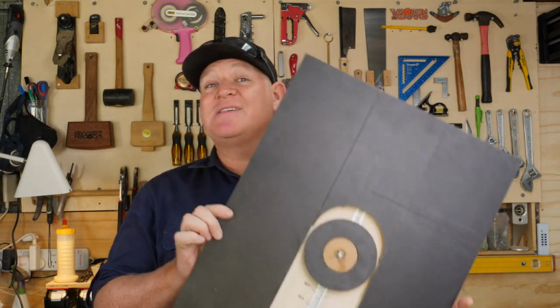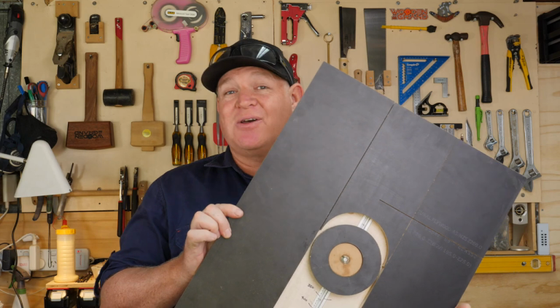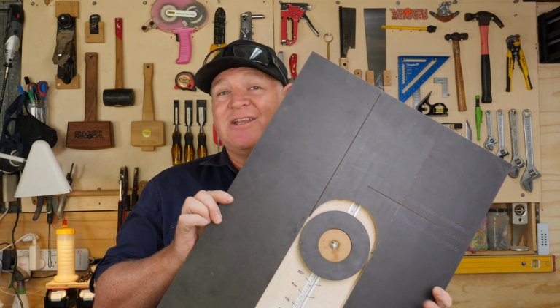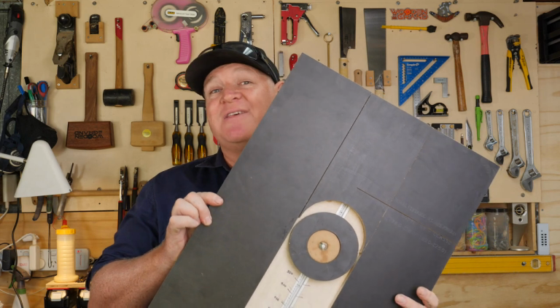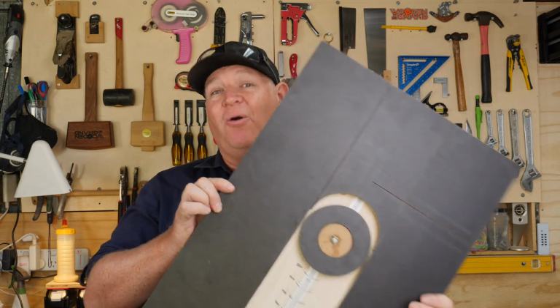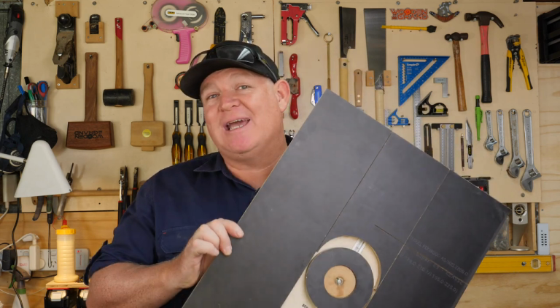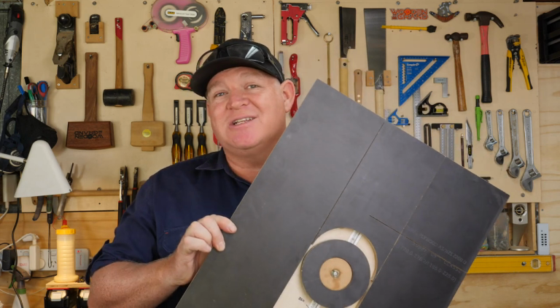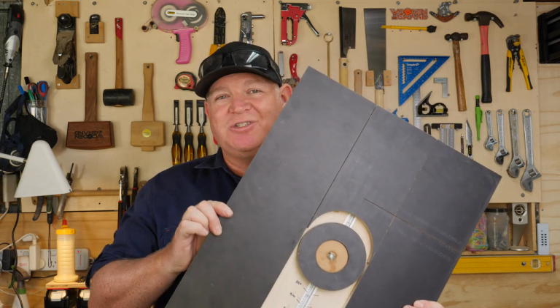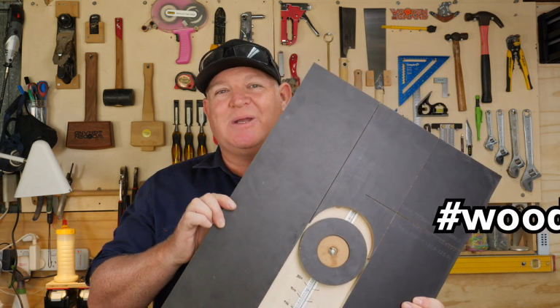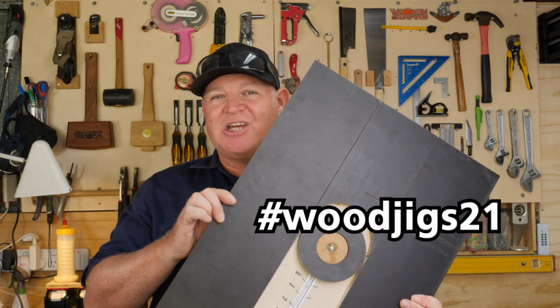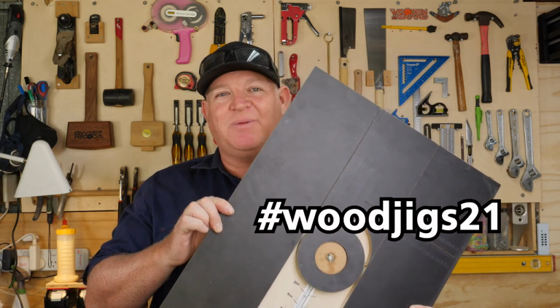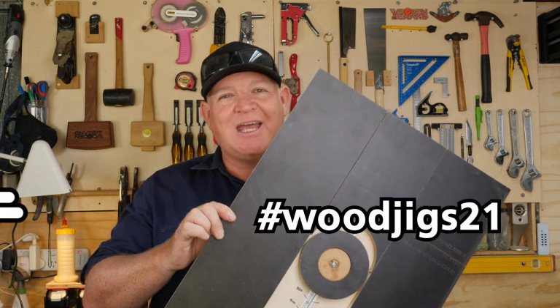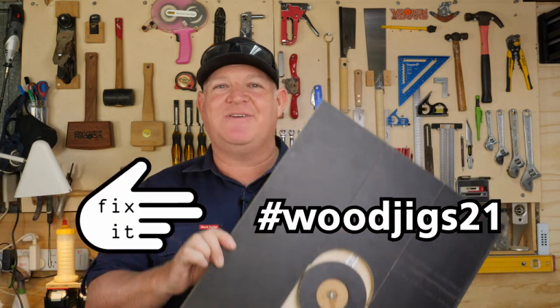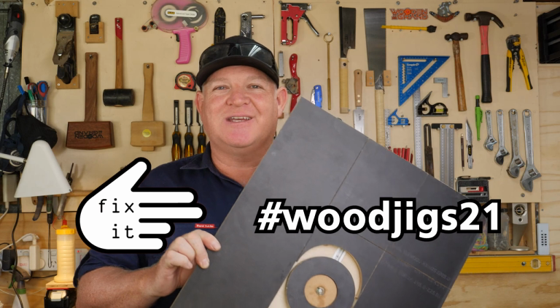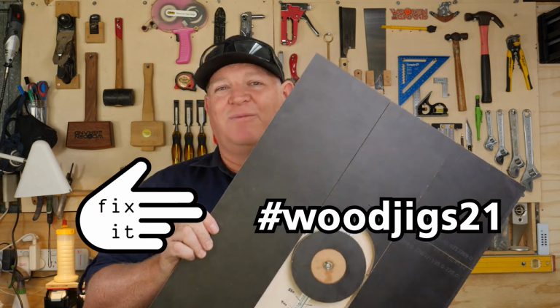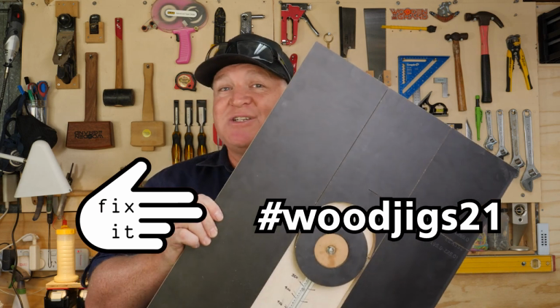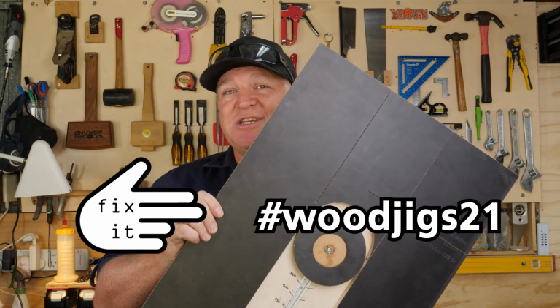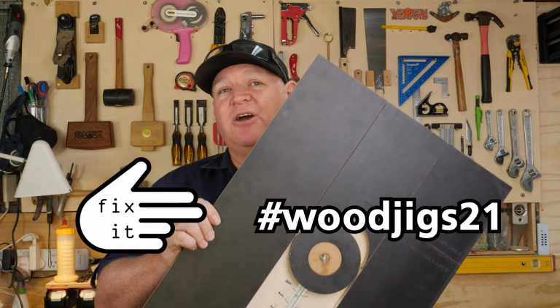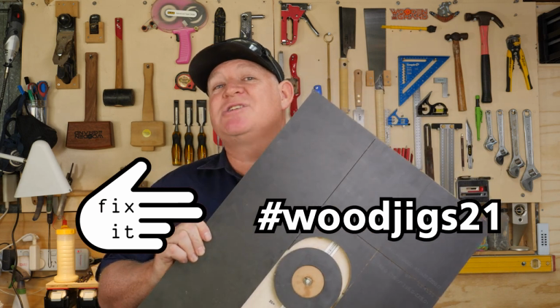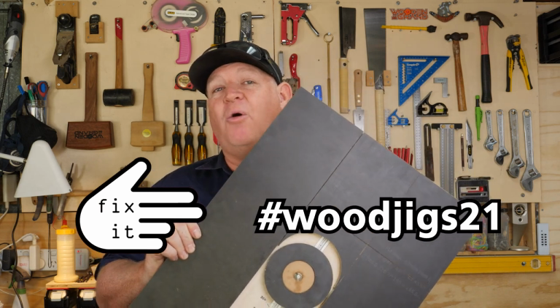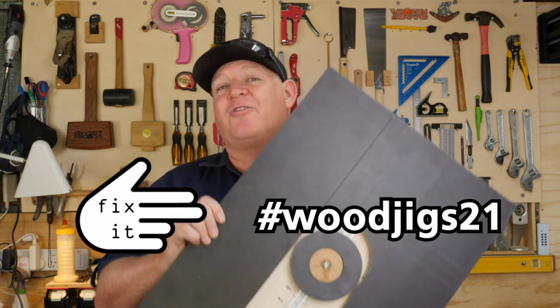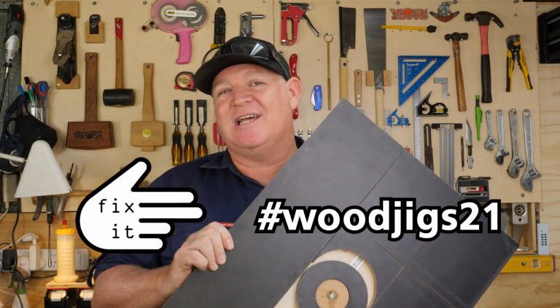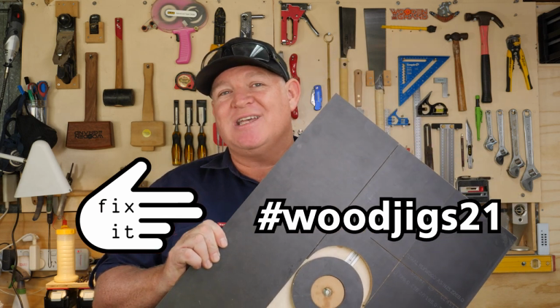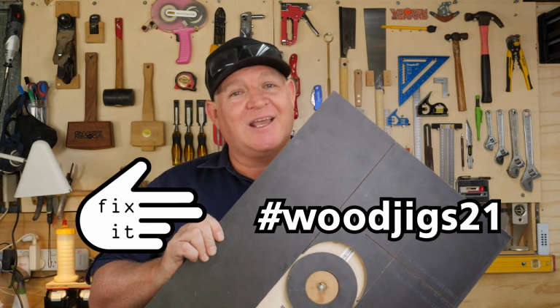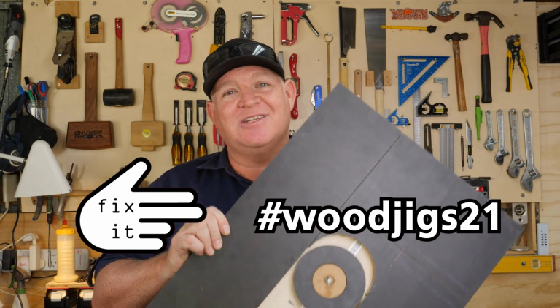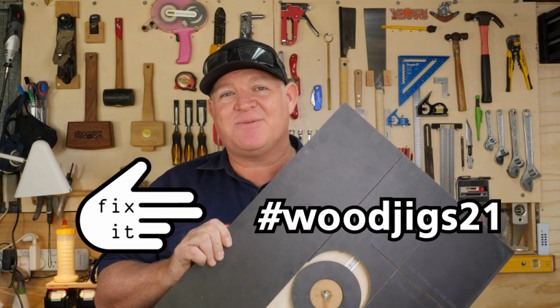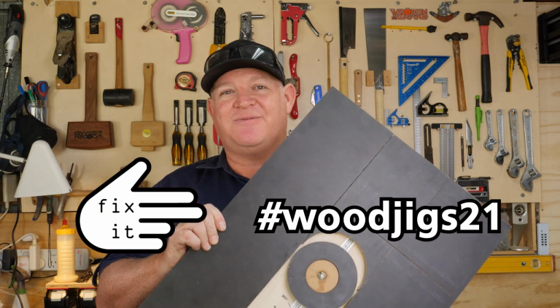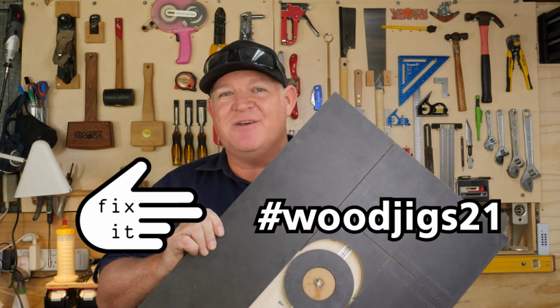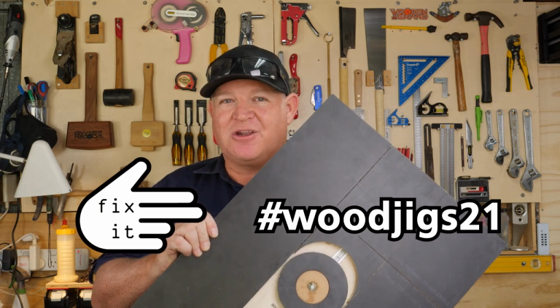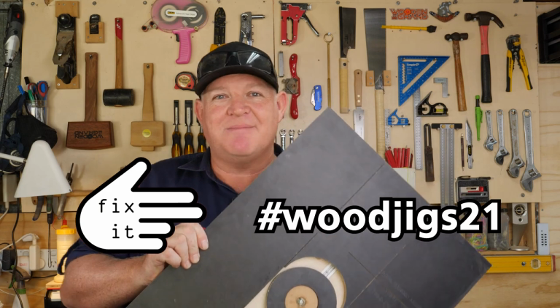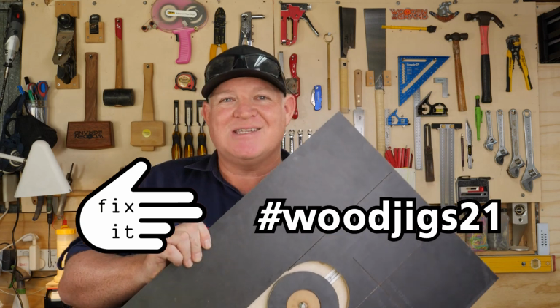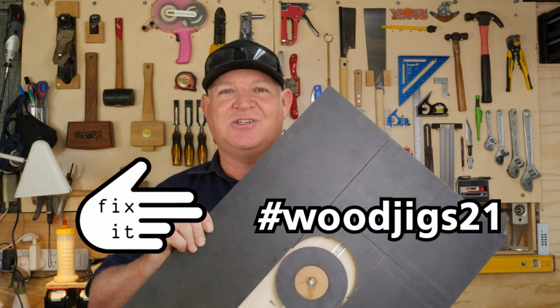This is my circle cutting jig and this is also my entry into the Wood Jigs 21 challenge by James at Fix It Fingers. Once you finish watching this video go and check out all the other amazing entries, and thanks again to James from Fix It Fingers for putting on such an amazing competition.